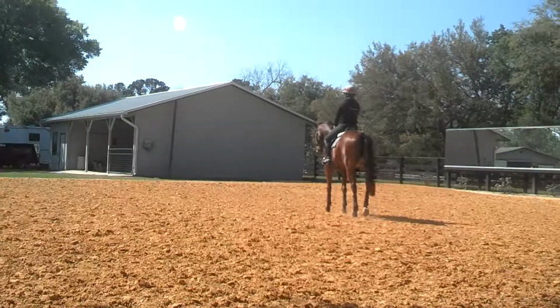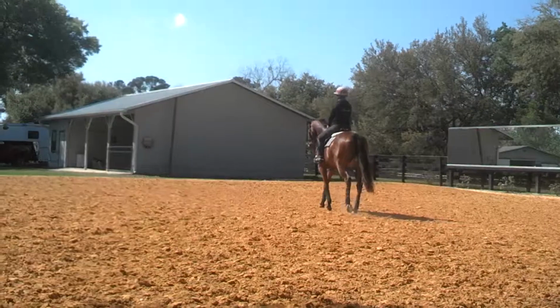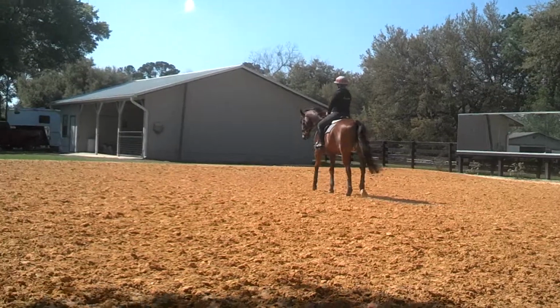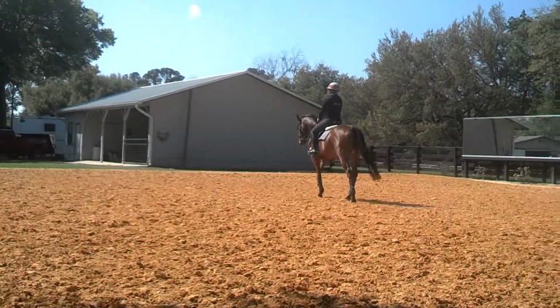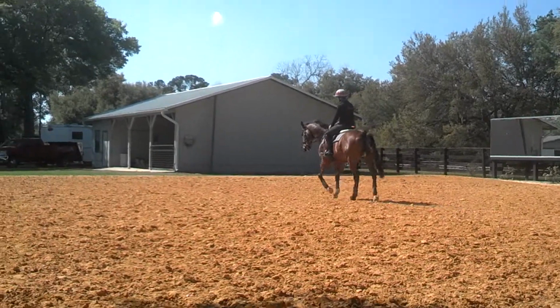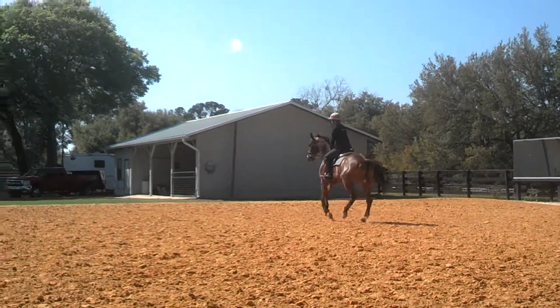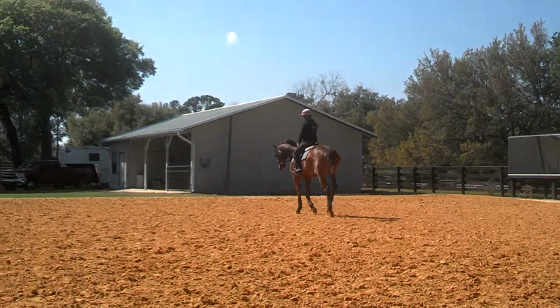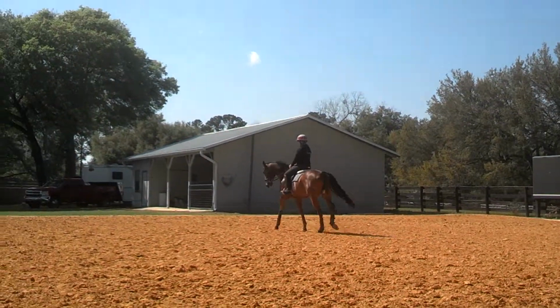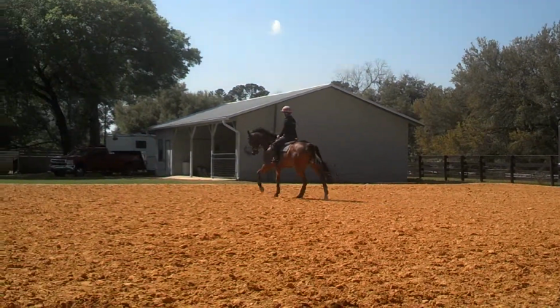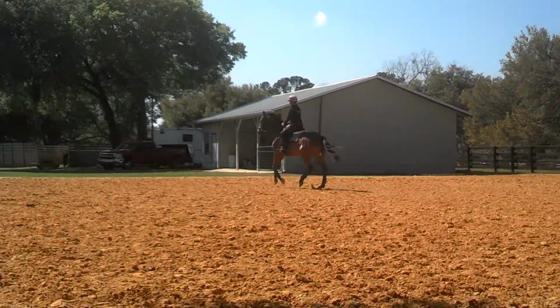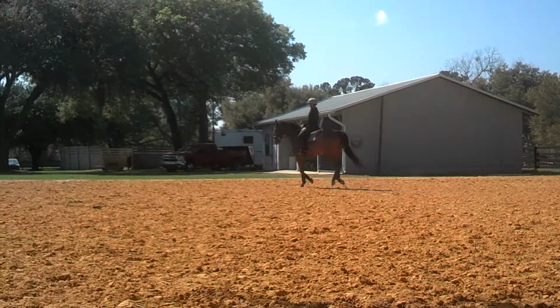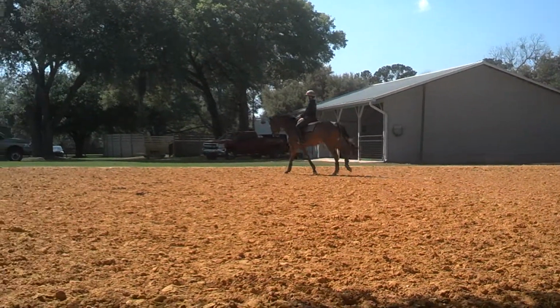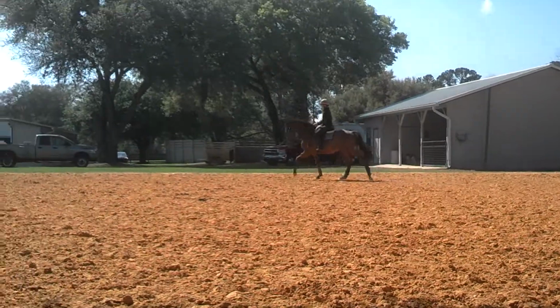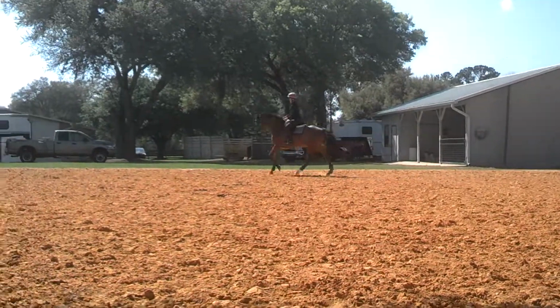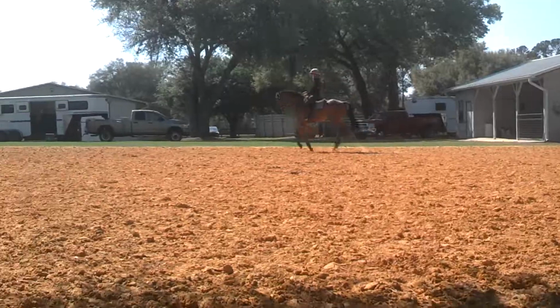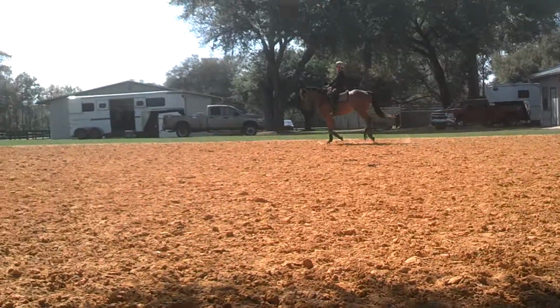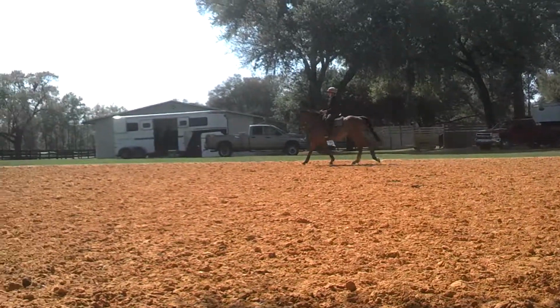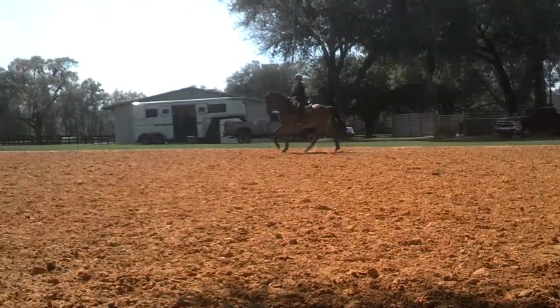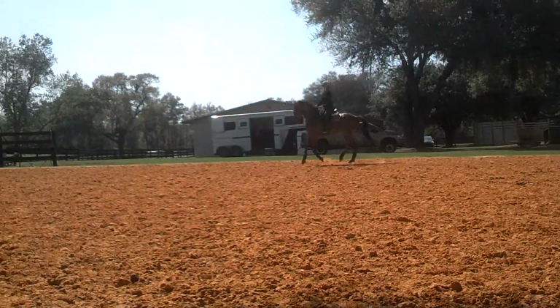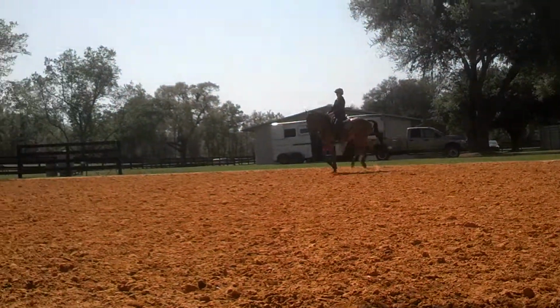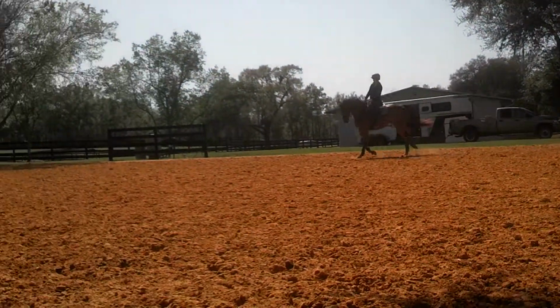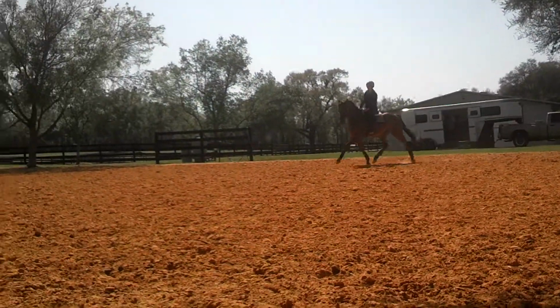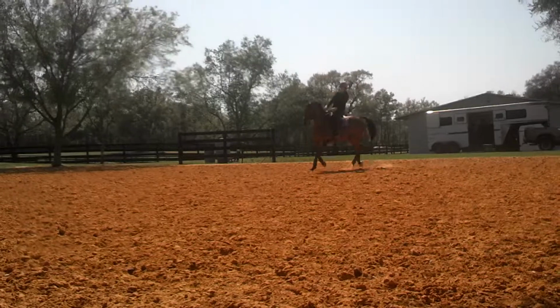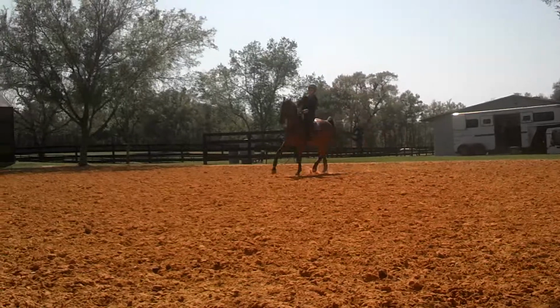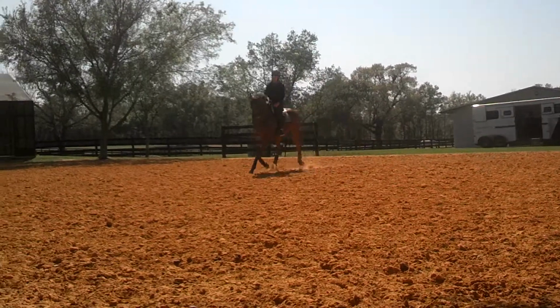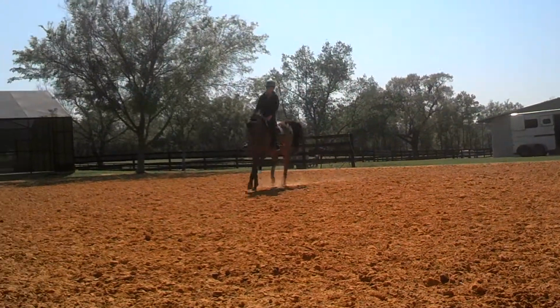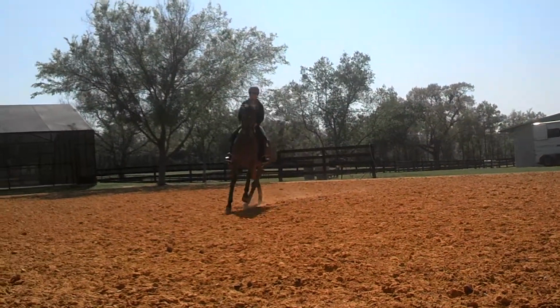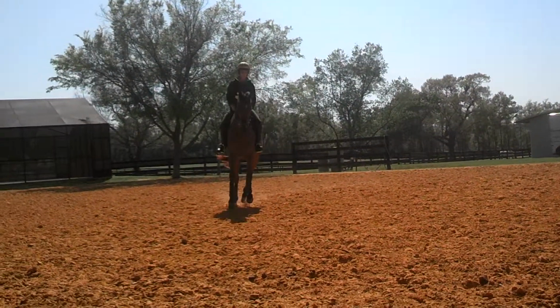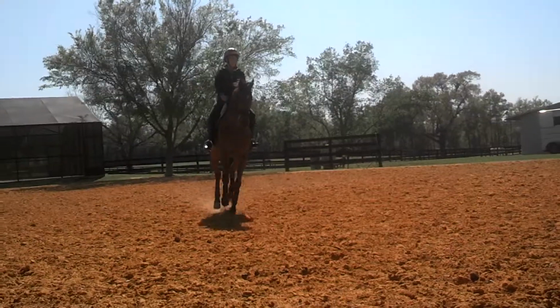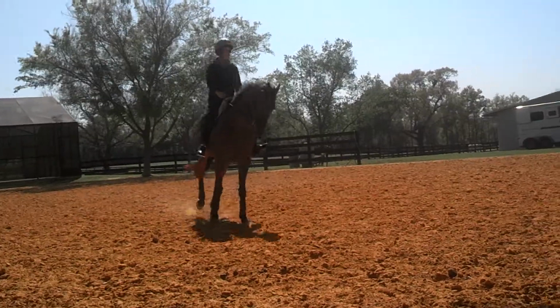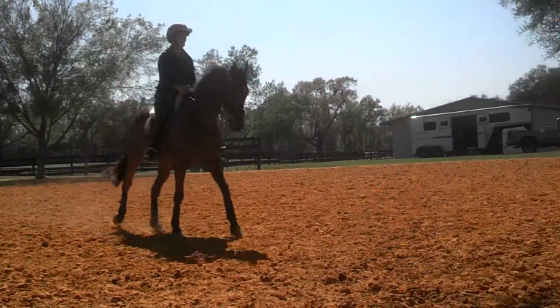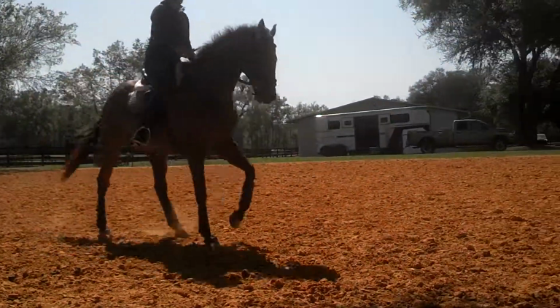So go into the canter. Now scoop him up. That's right. And haunches in a little bit. Now go in the canter for a second. And then I want you to get the feel of collecting it, collecting it, and then walking. That's okay. Put him in the haunches in a little bit.